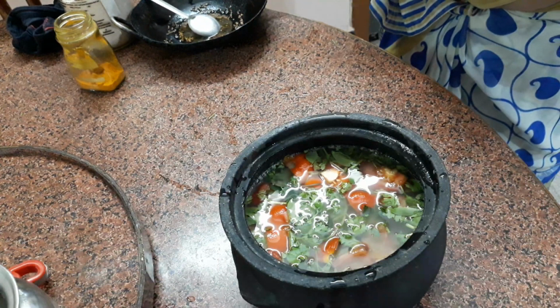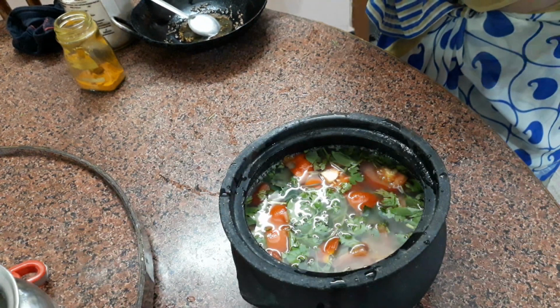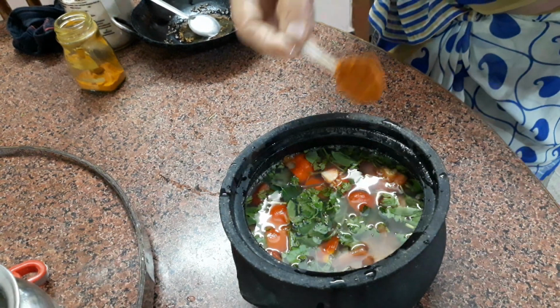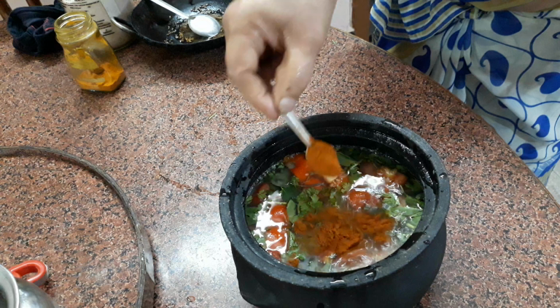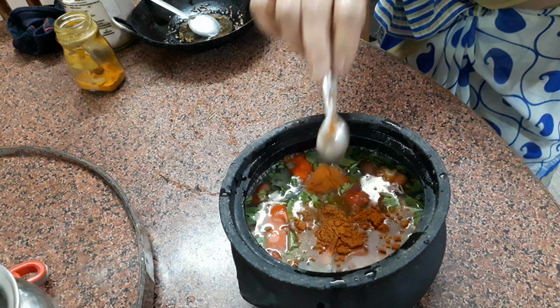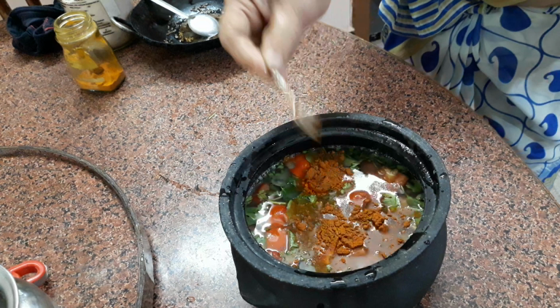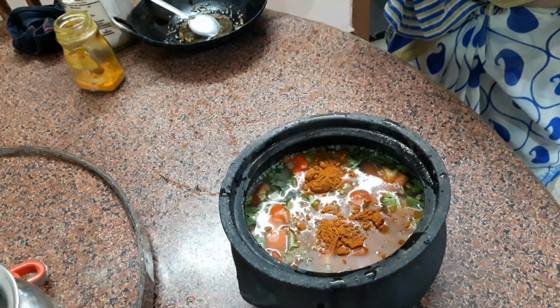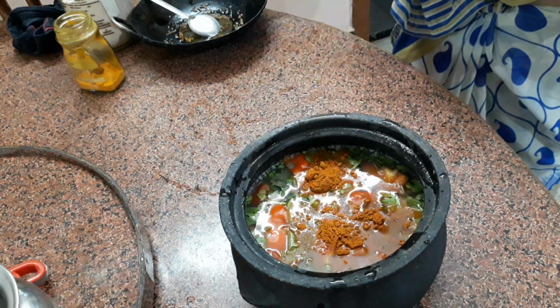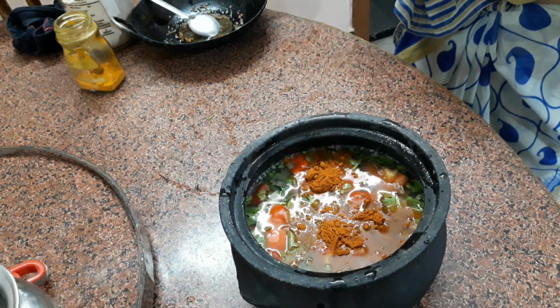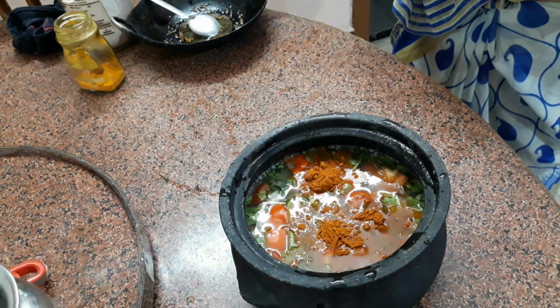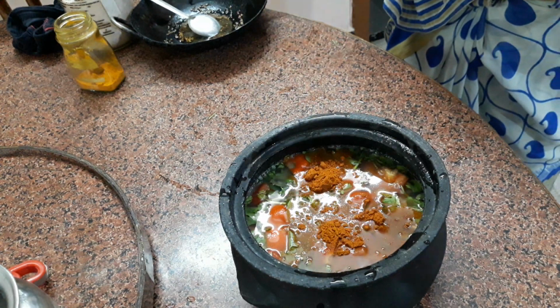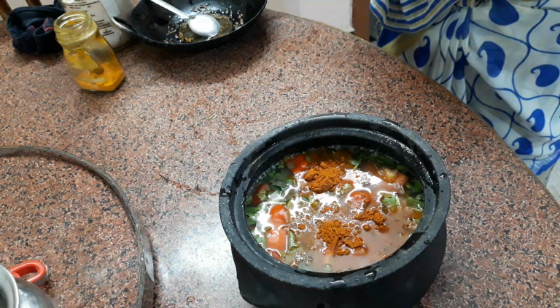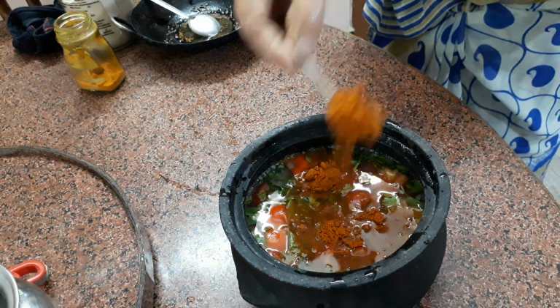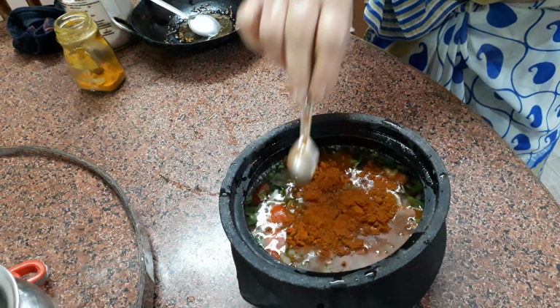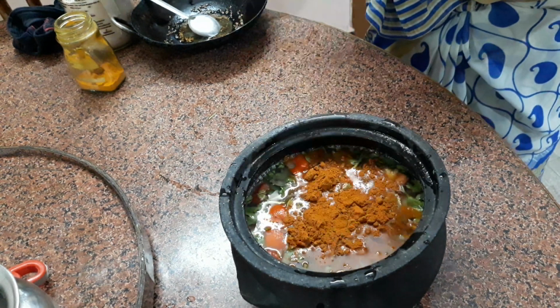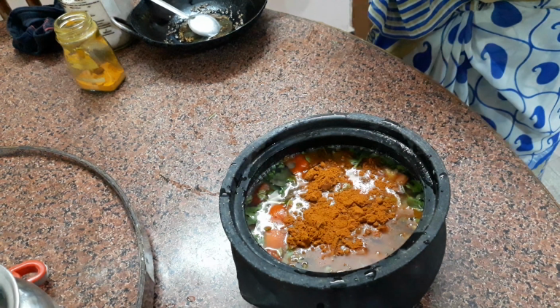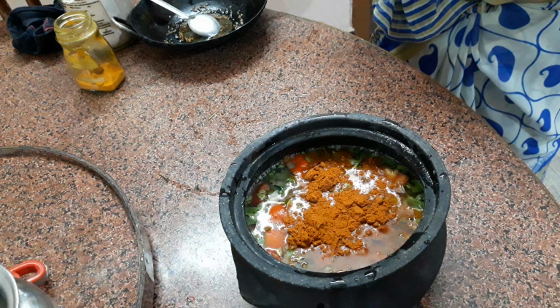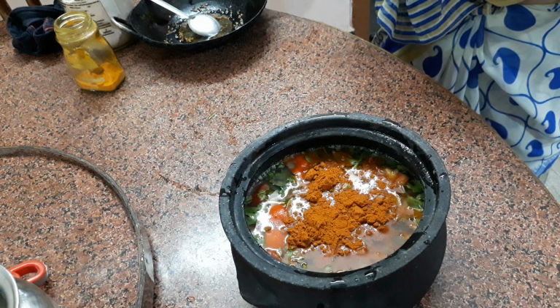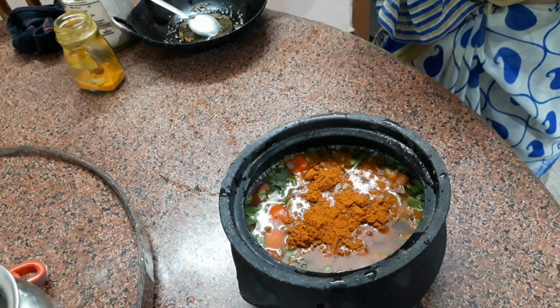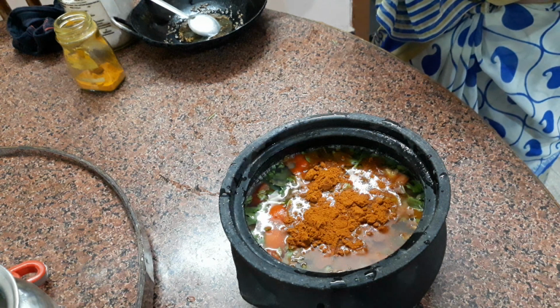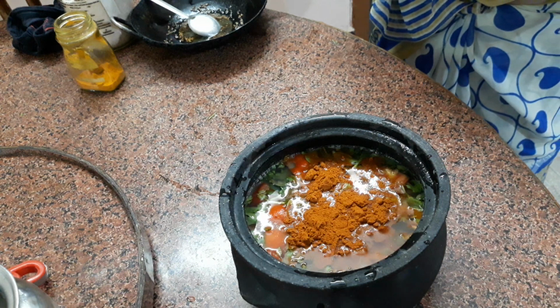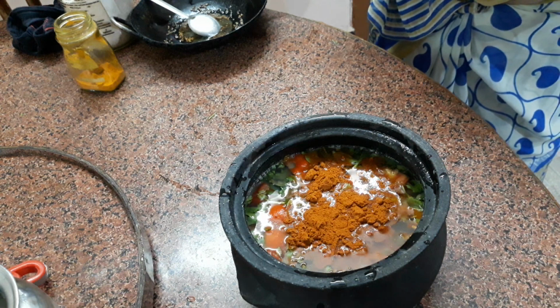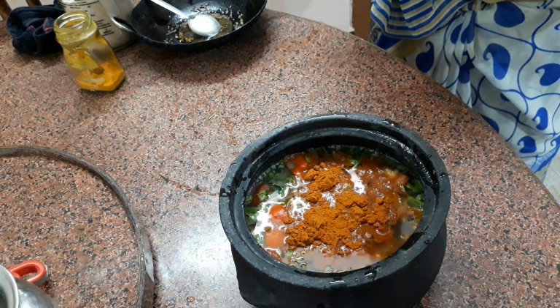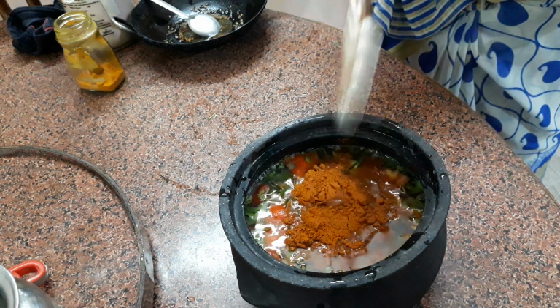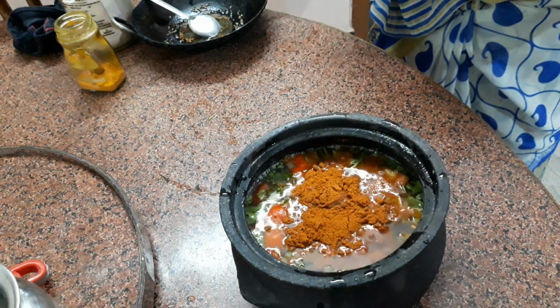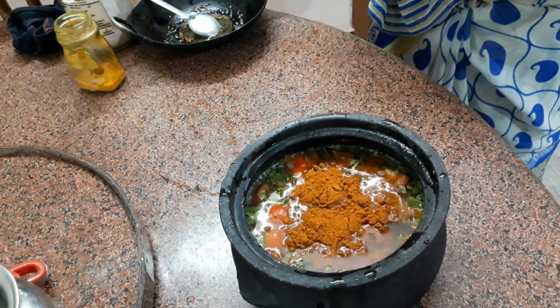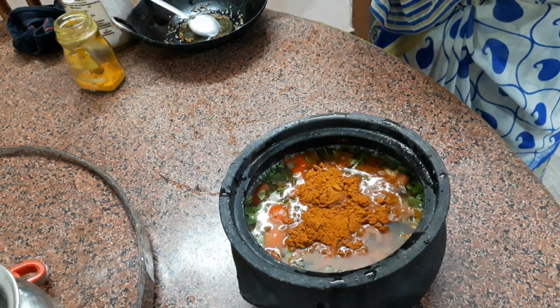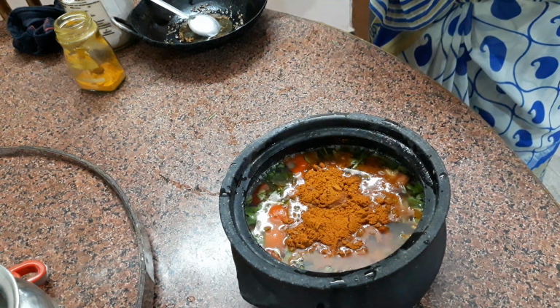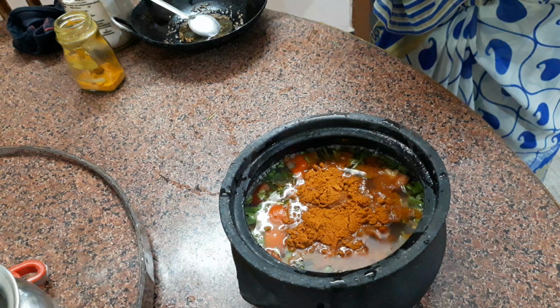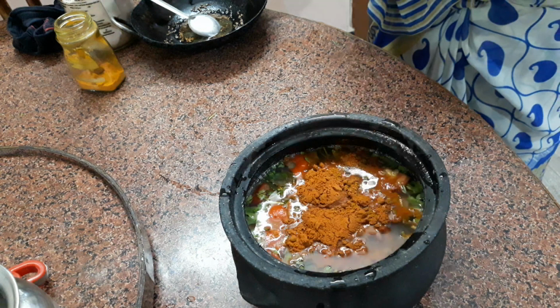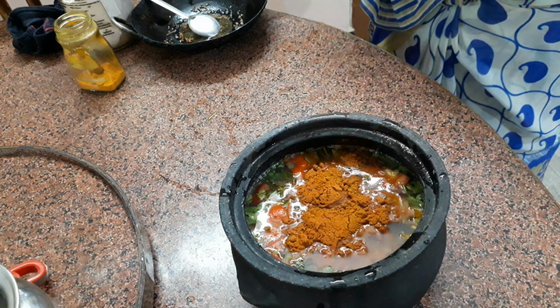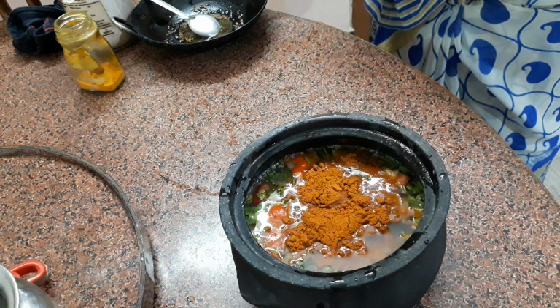We add 2-3 spoons. This is mirchi, jihilkarra, and dhaniyalu. I will grind the ground and make powder.